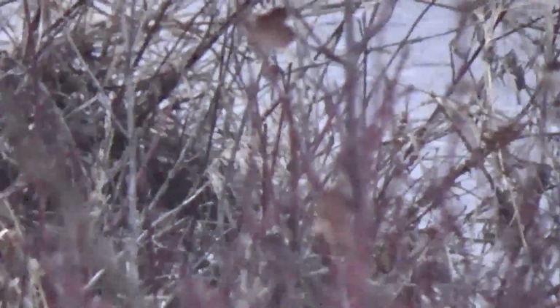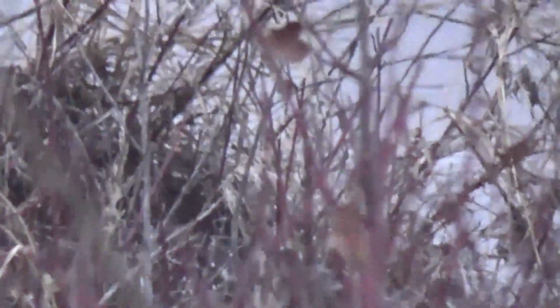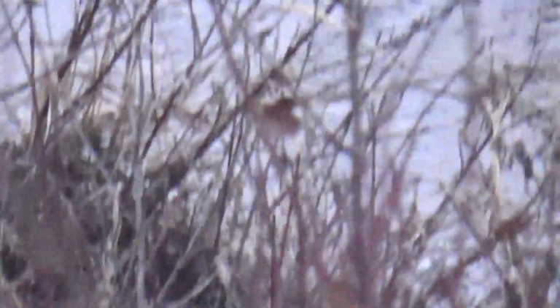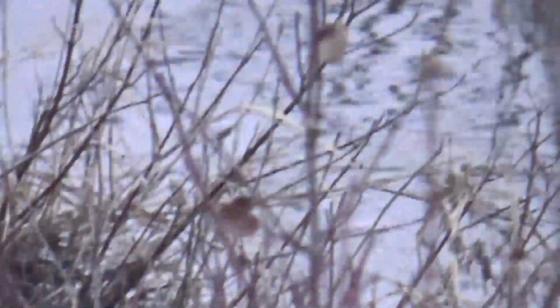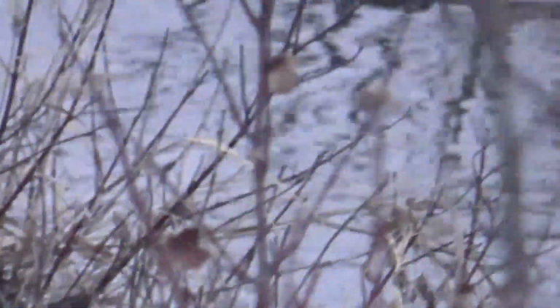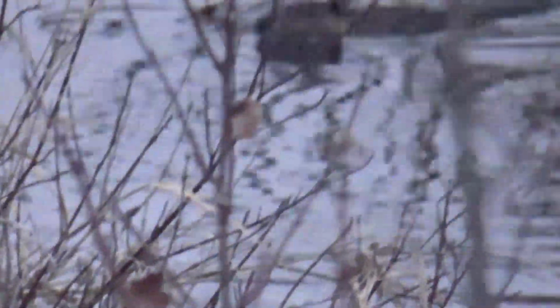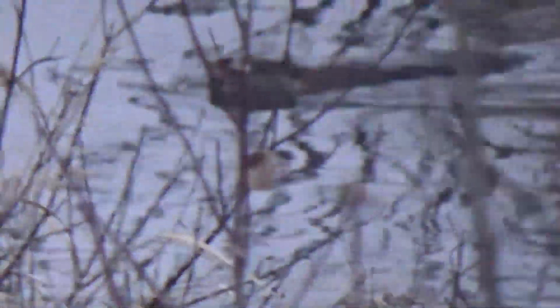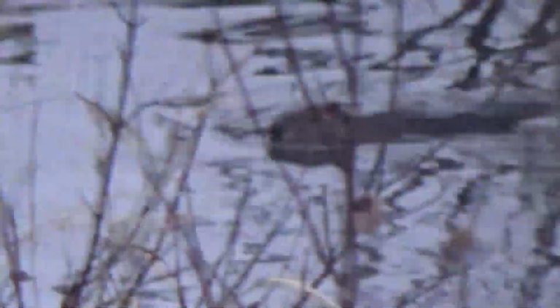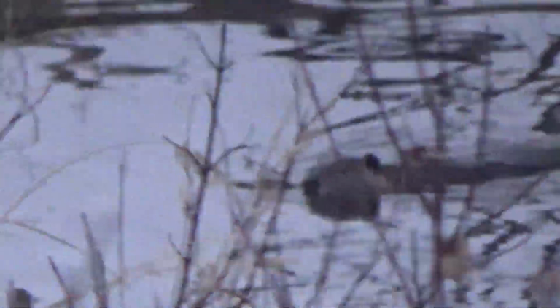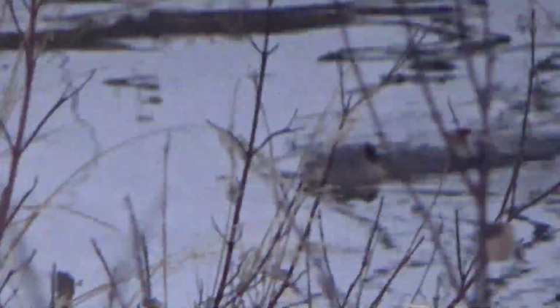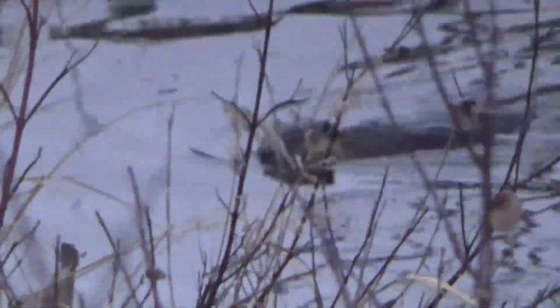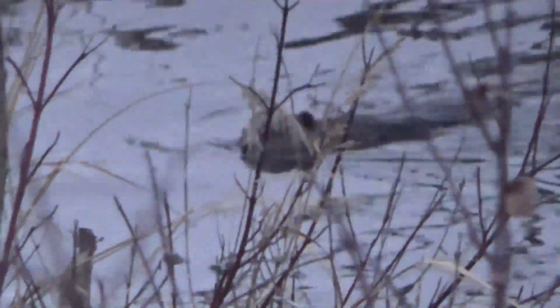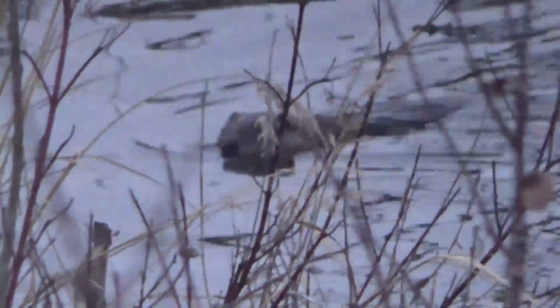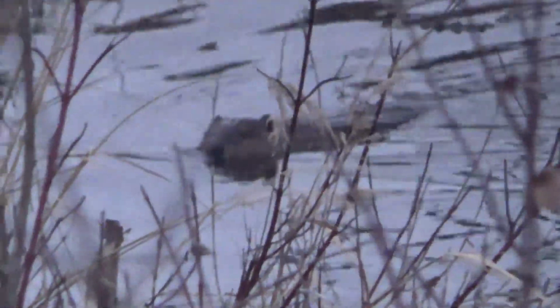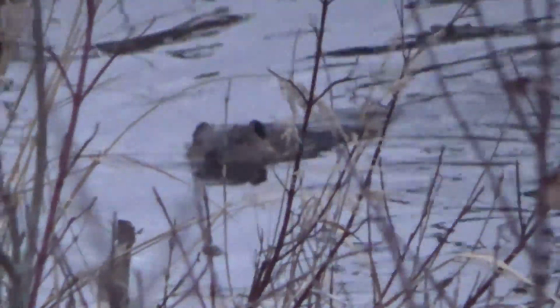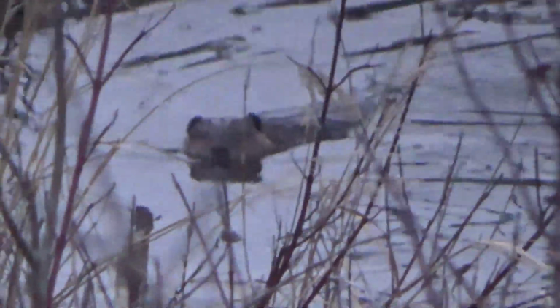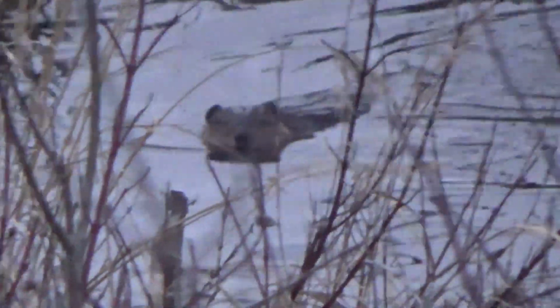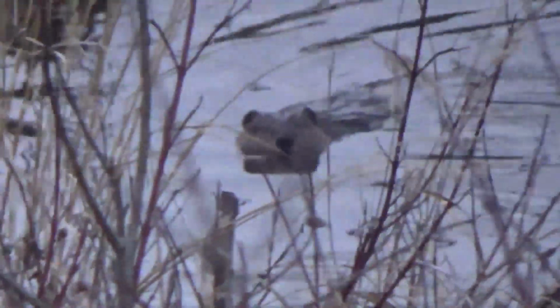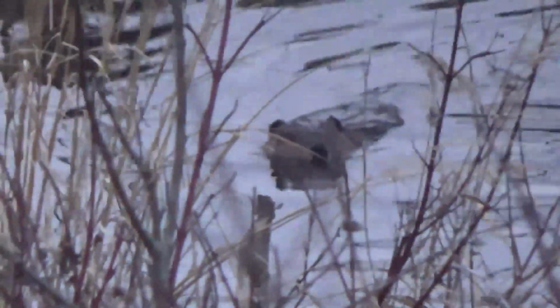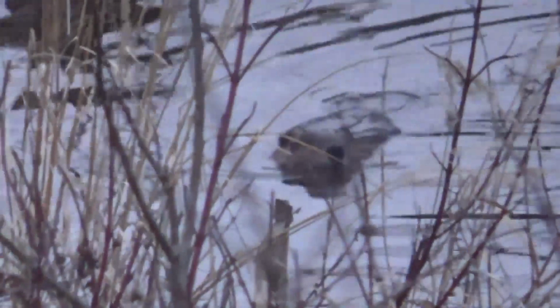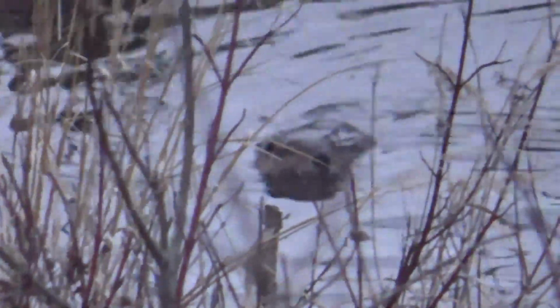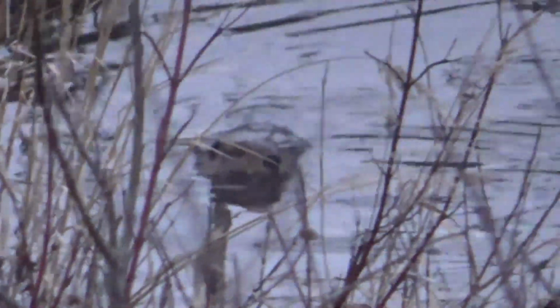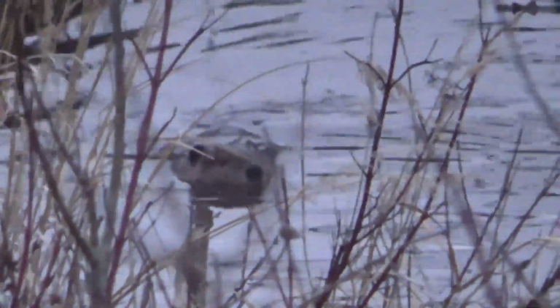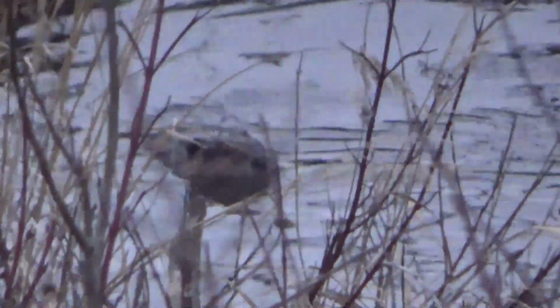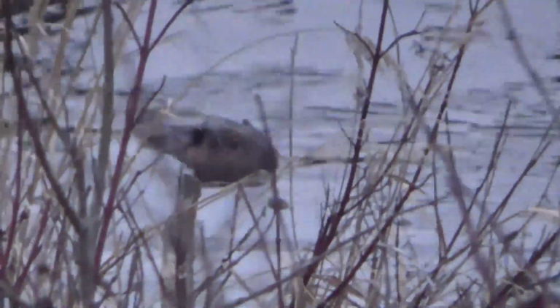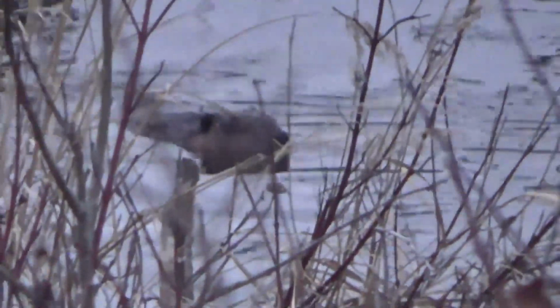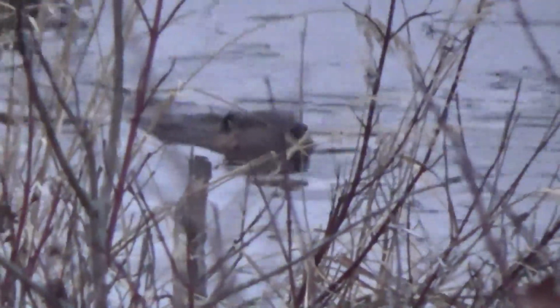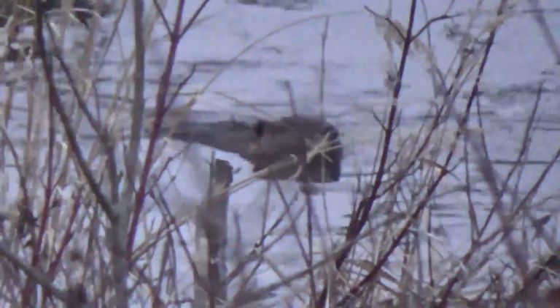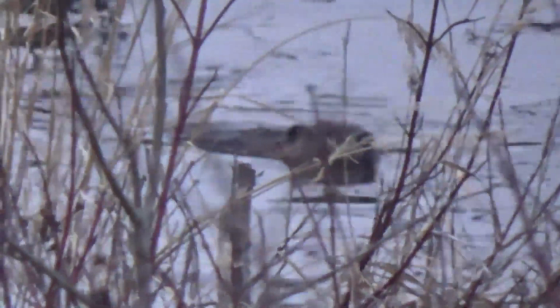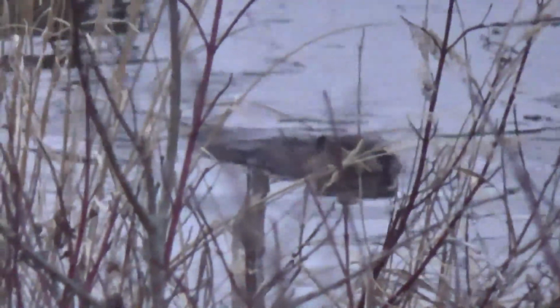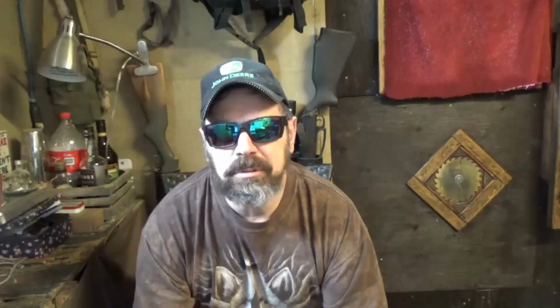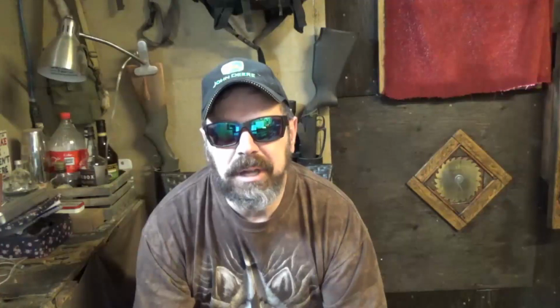I got this 20 pound beaver a couple days ago — it was being a nuisance to a landowner. Beavers are just being beavers, but their population can get out of control sometimes.